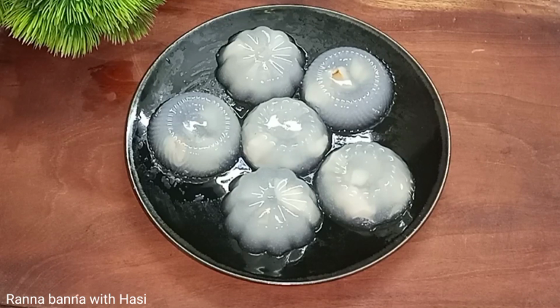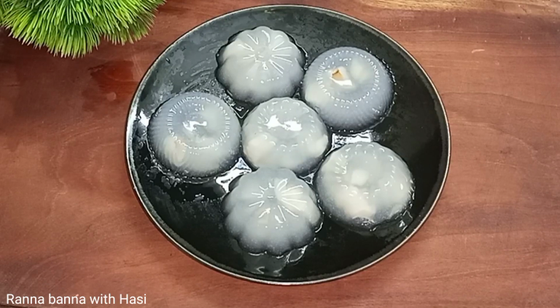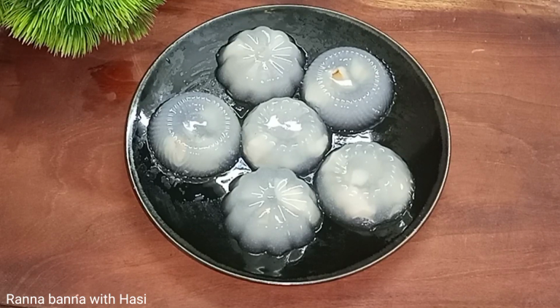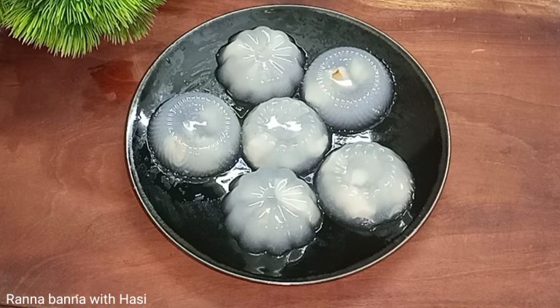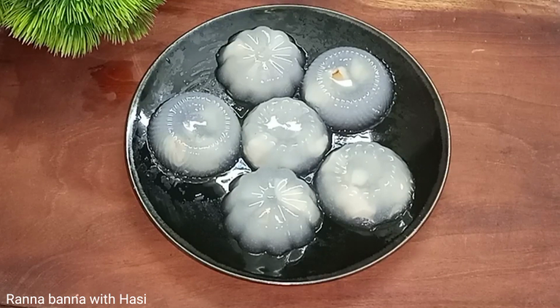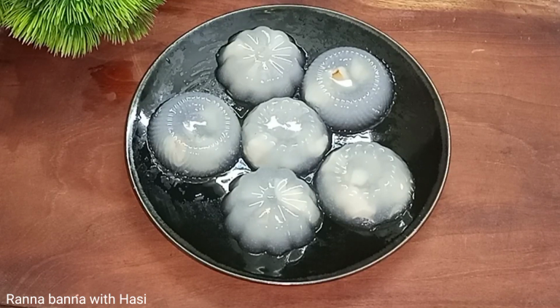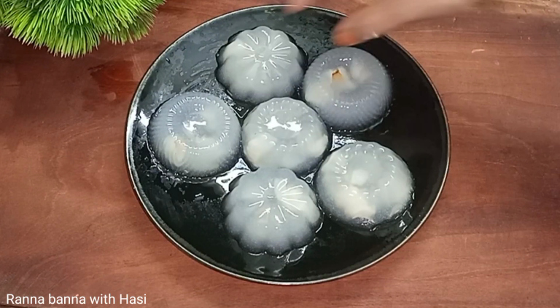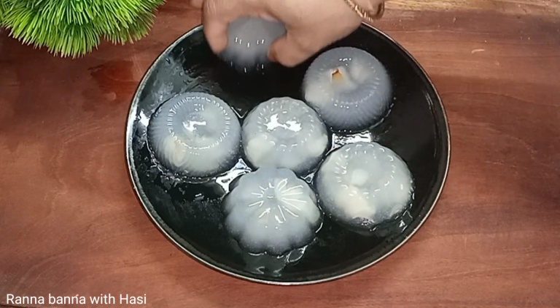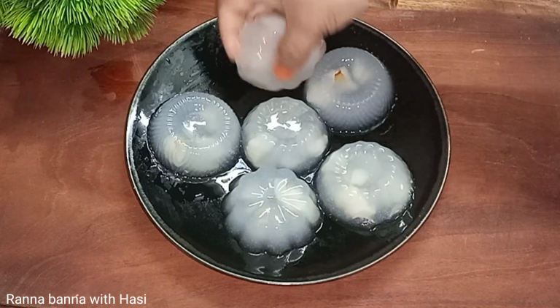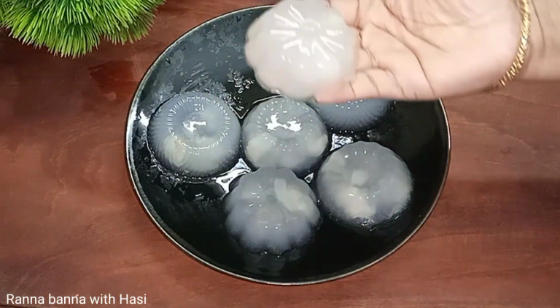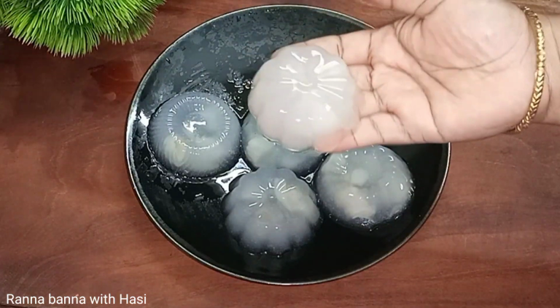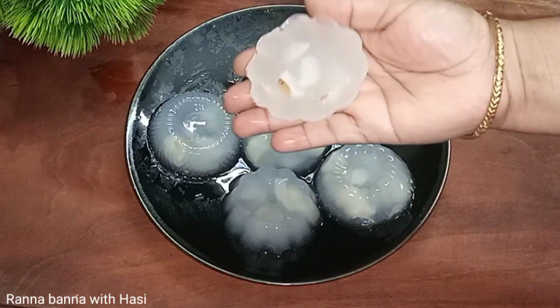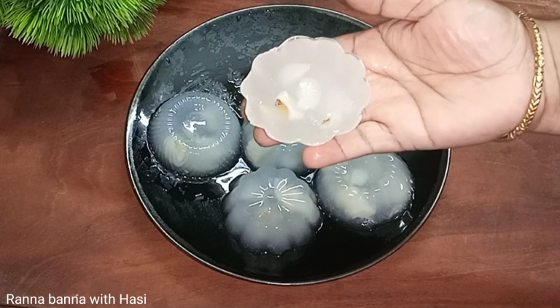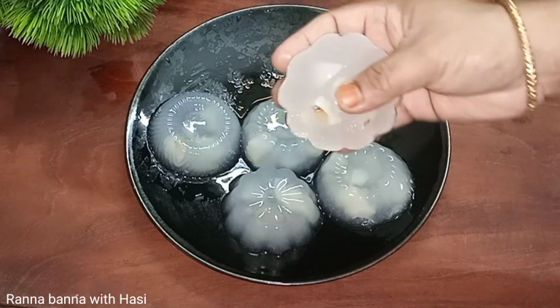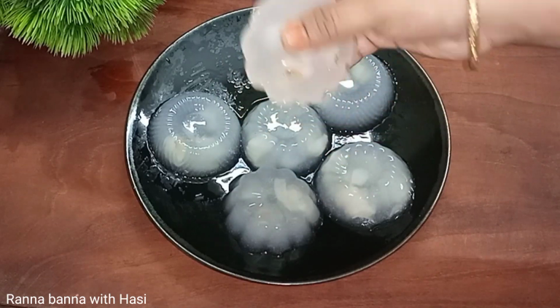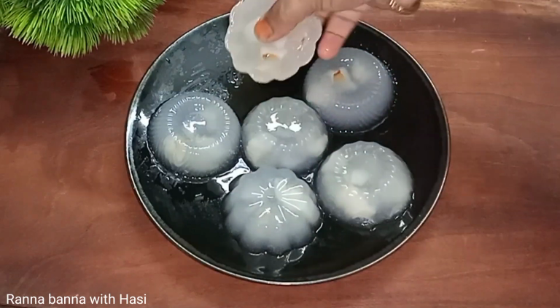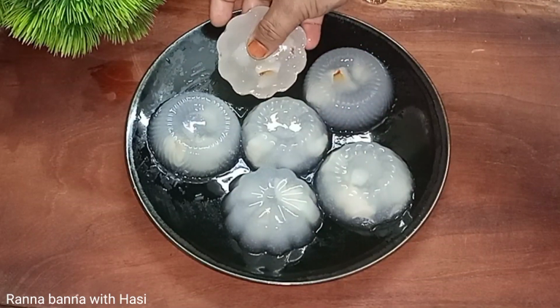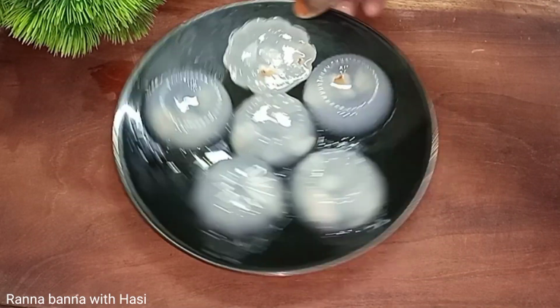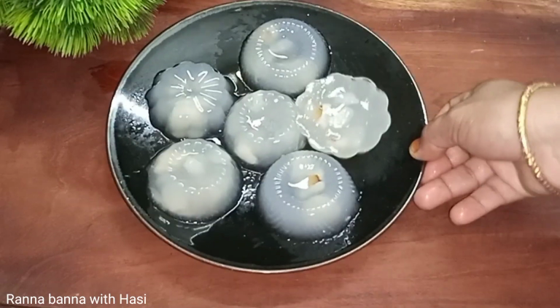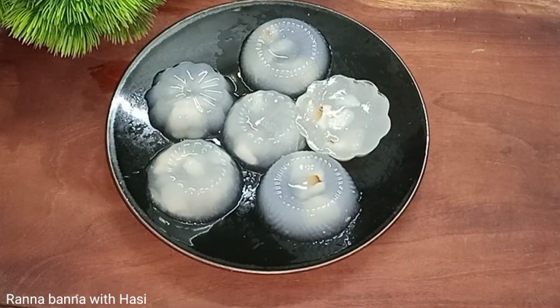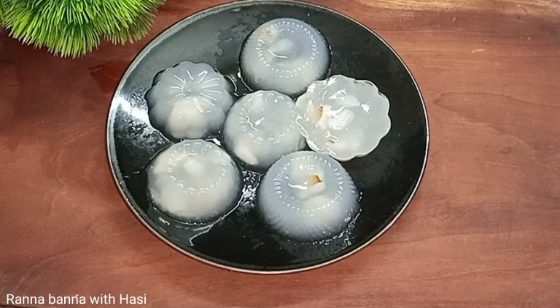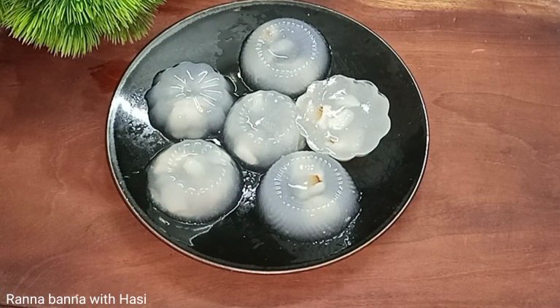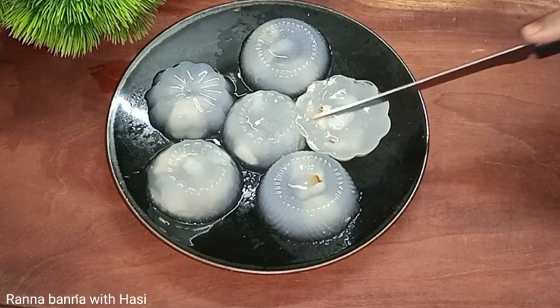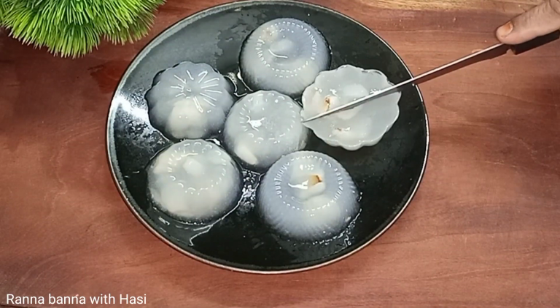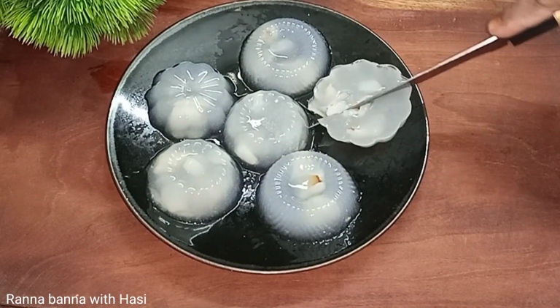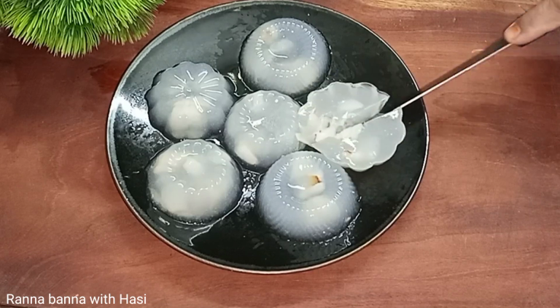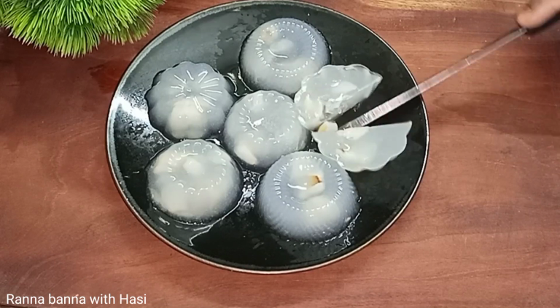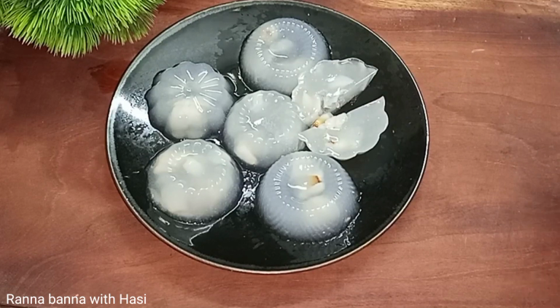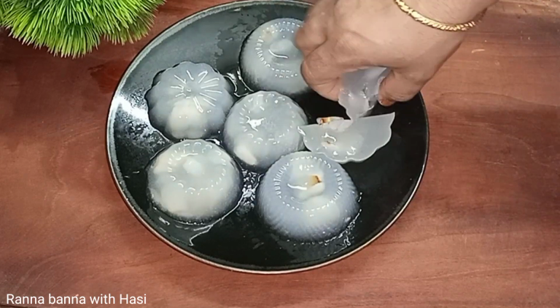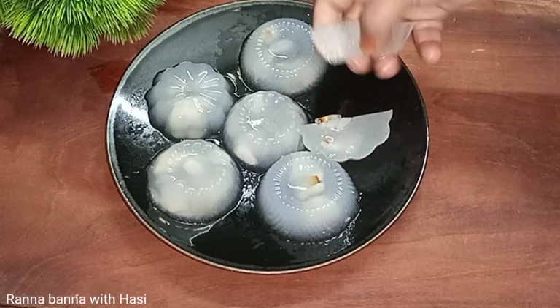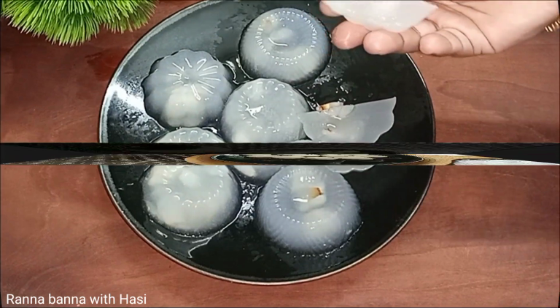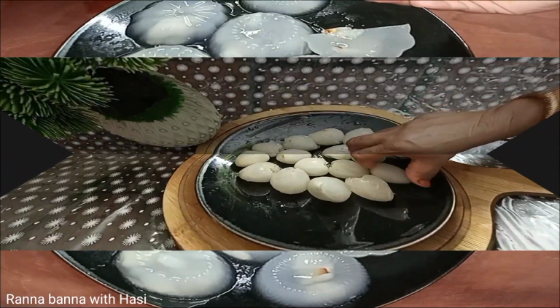Welcome back to my channel. This is a very good recipe, so we will try it in a little bit.